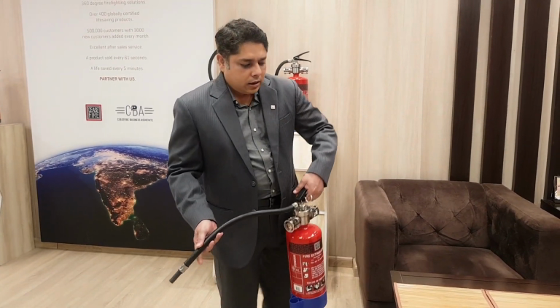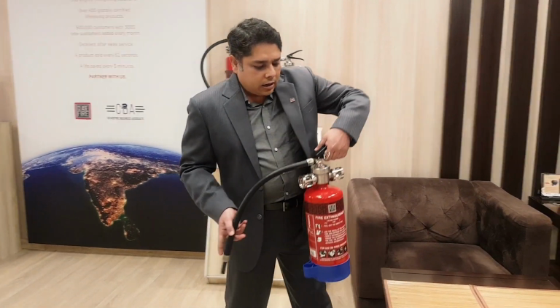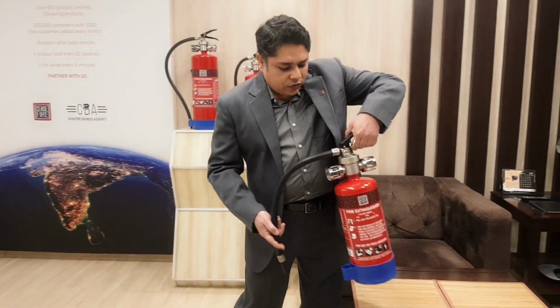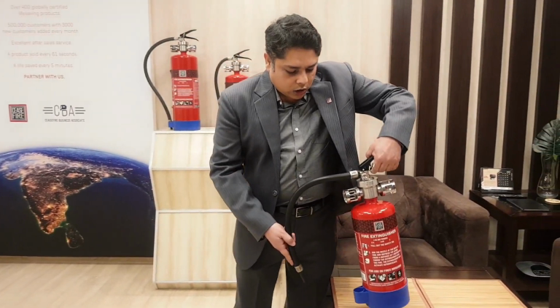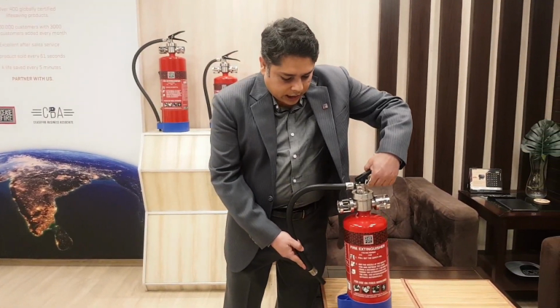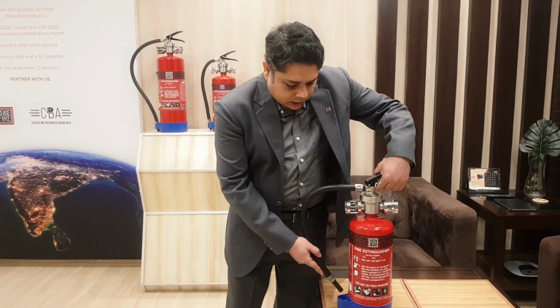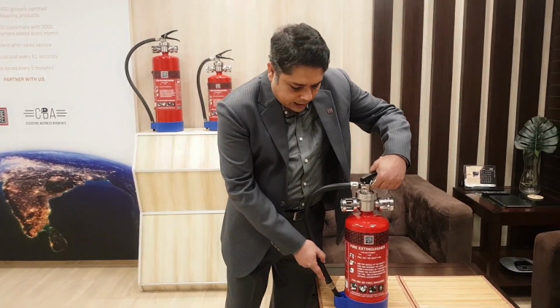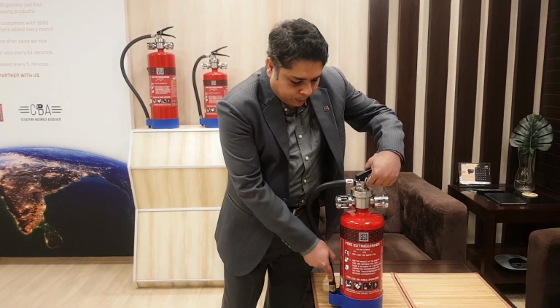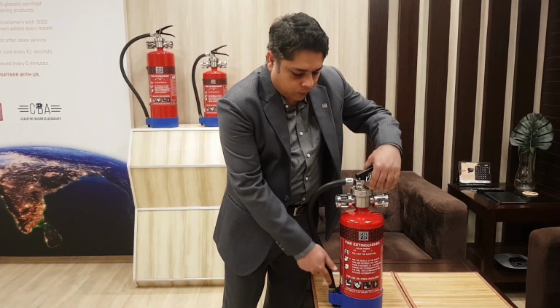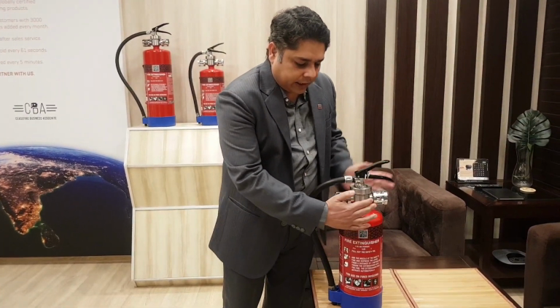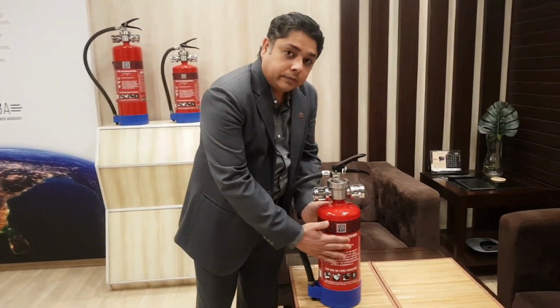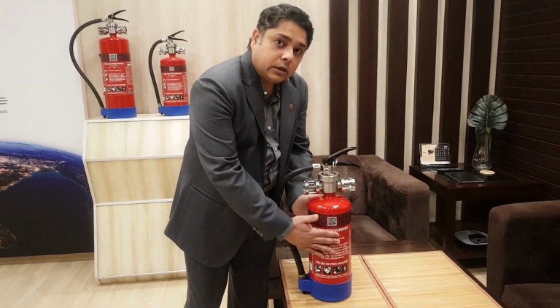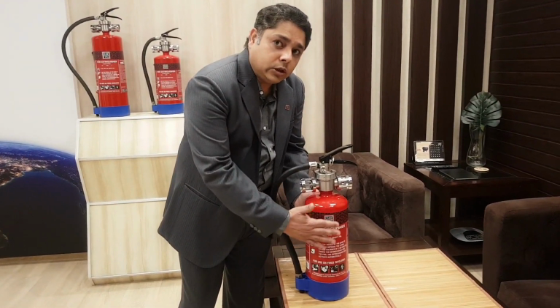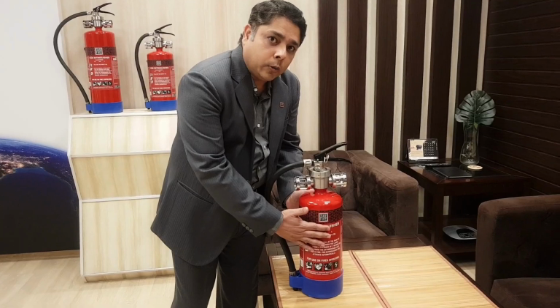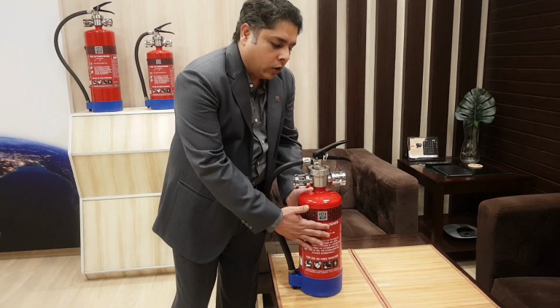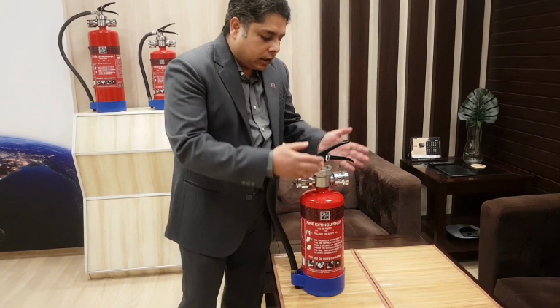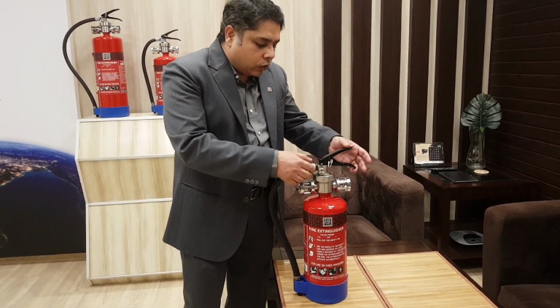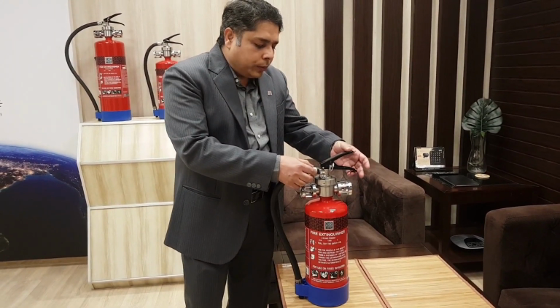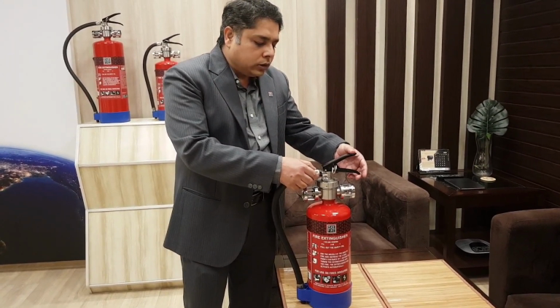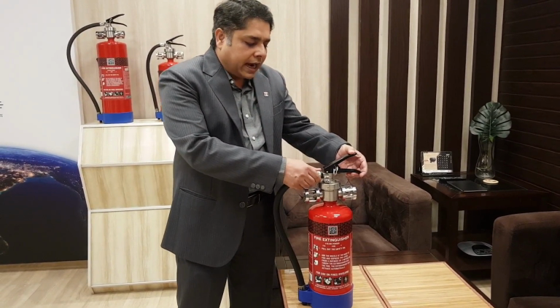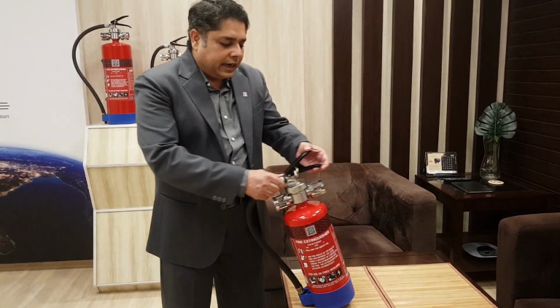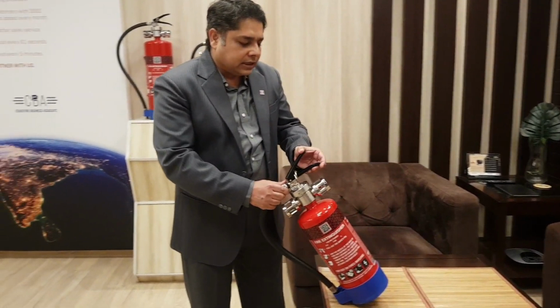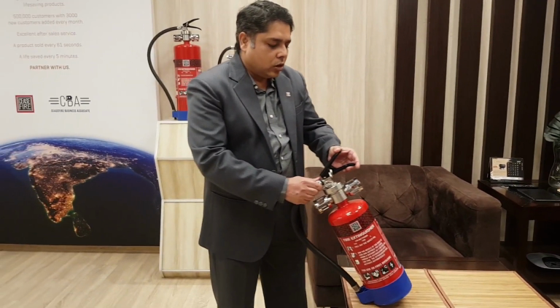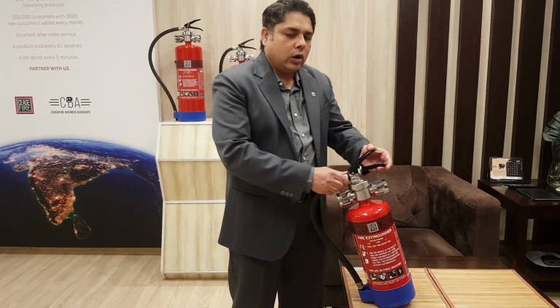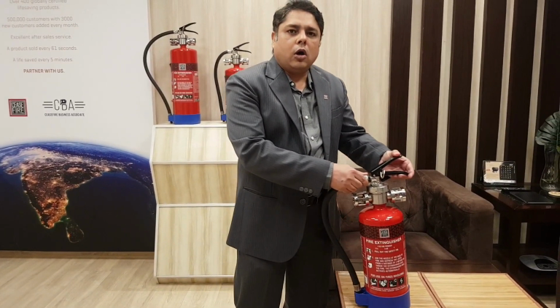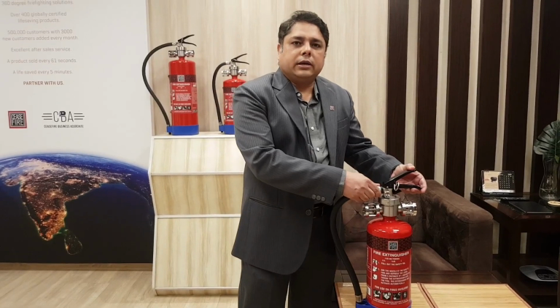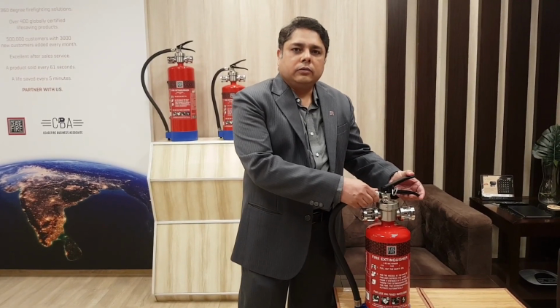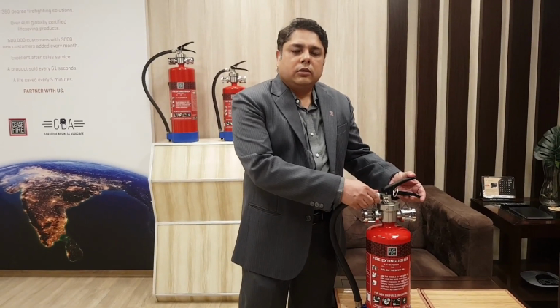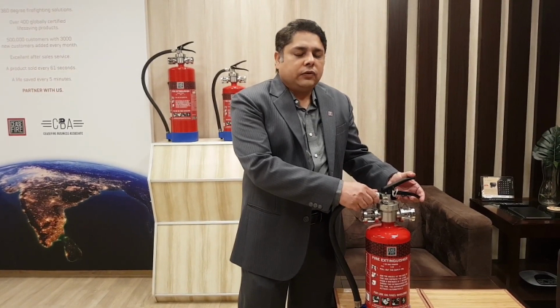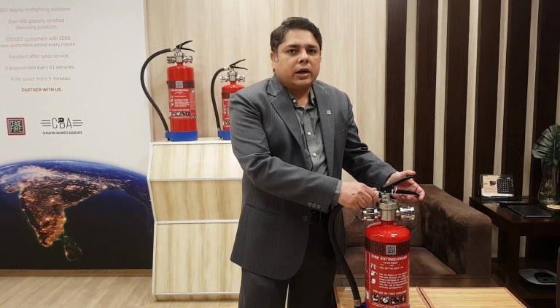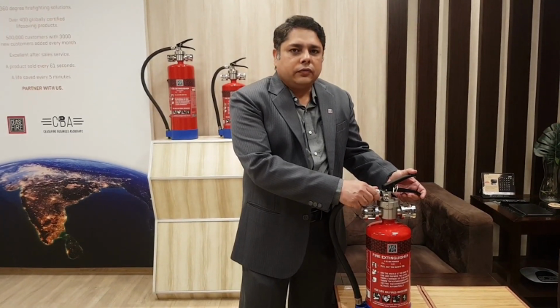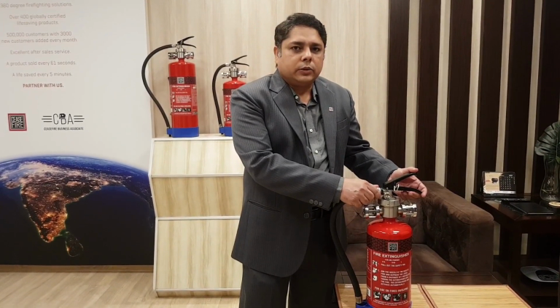A Ceasefire launcher has a specialized dip tube within it. This dip tube allows the equipment to be used at any axis — horizontal or vertical — which is different from a conventional fire extinguisher.